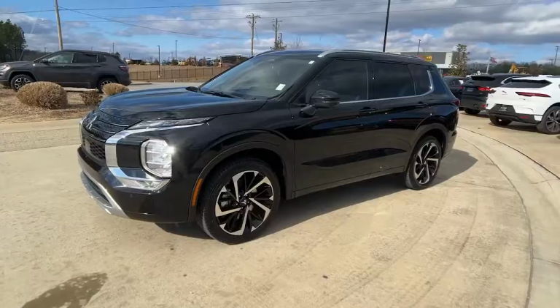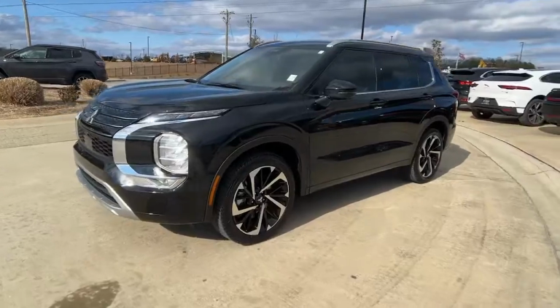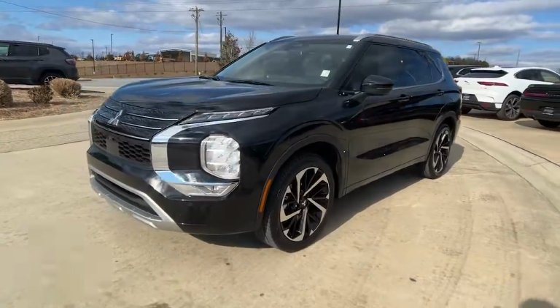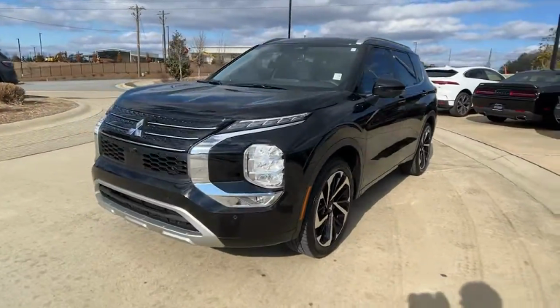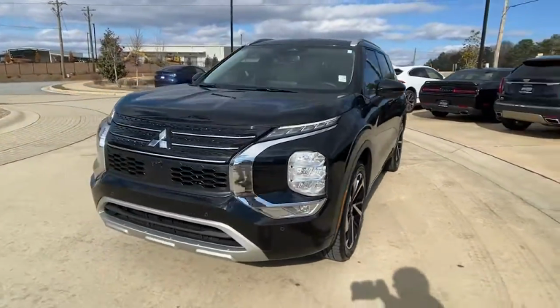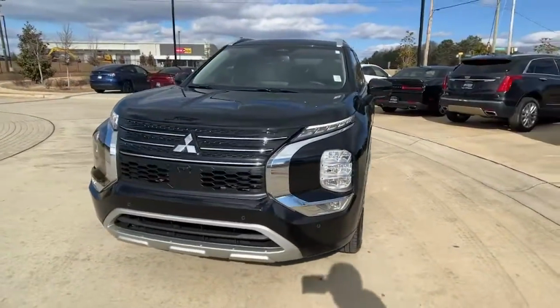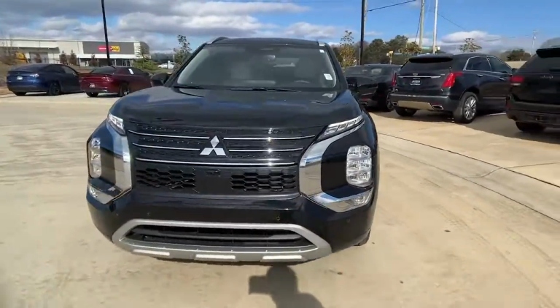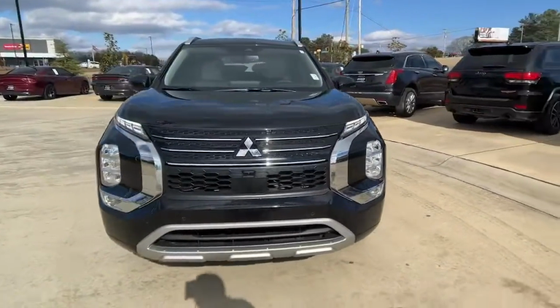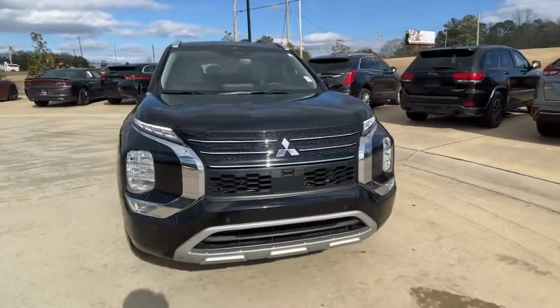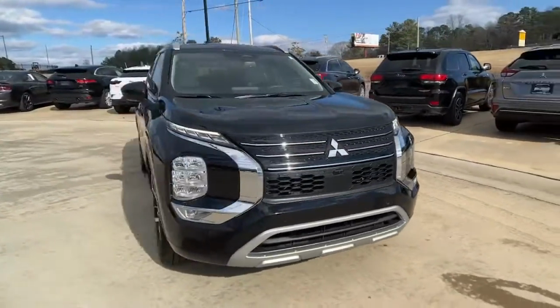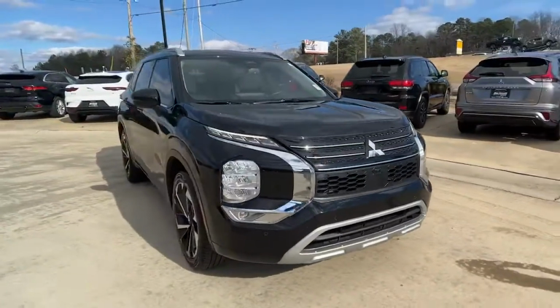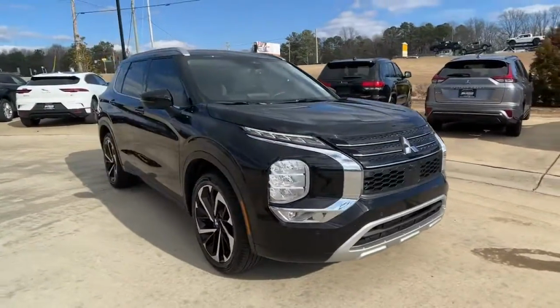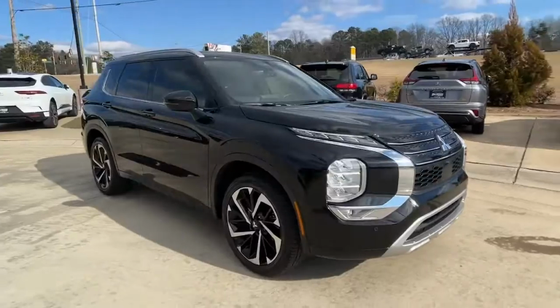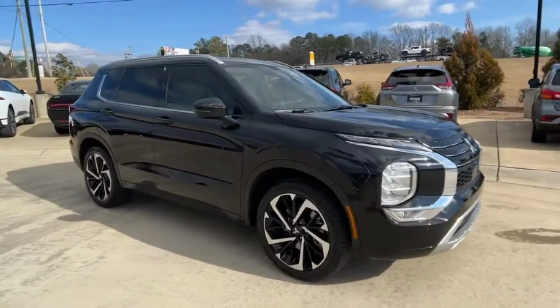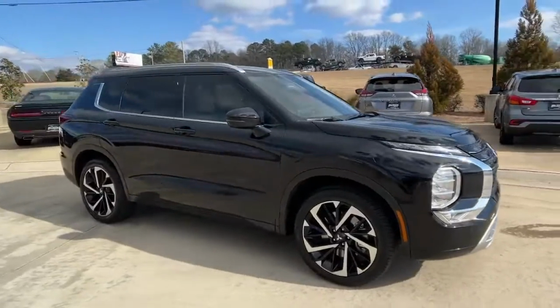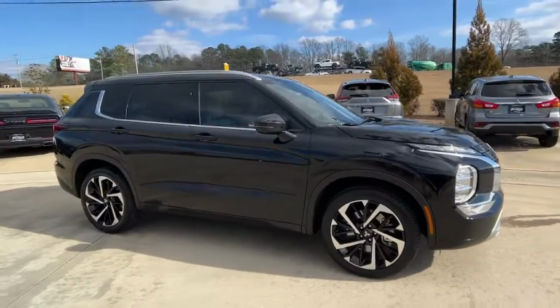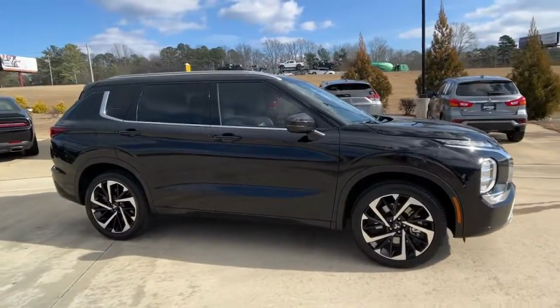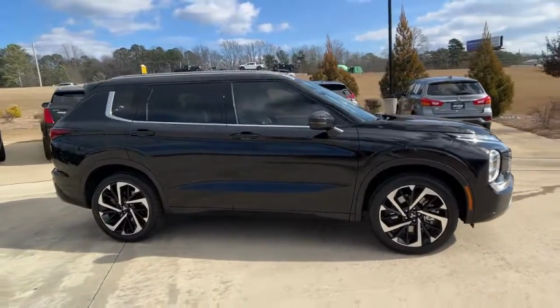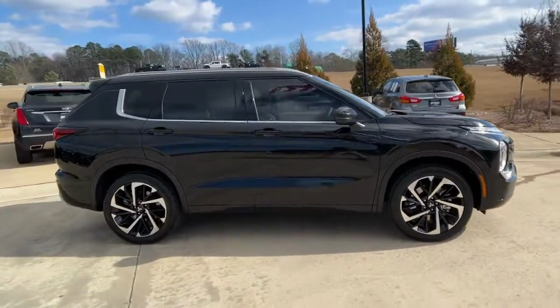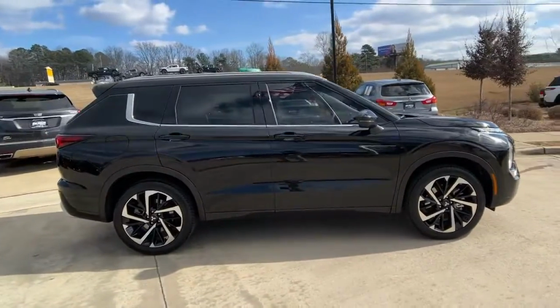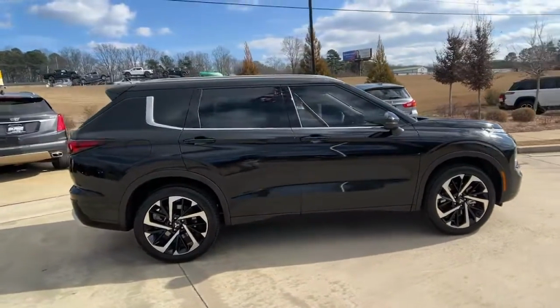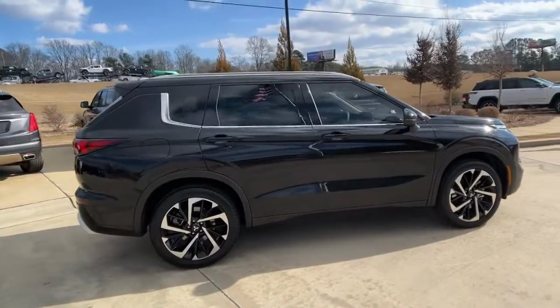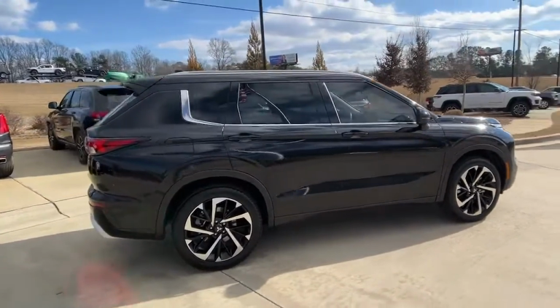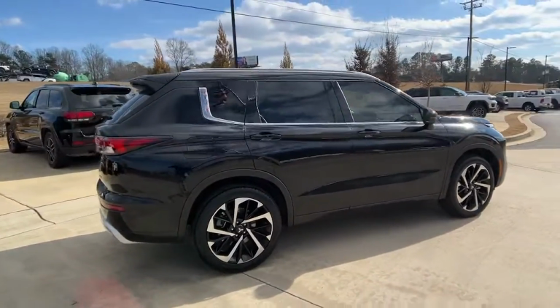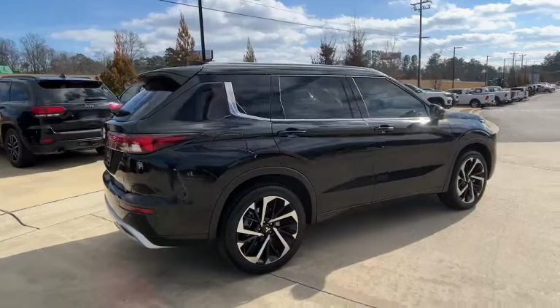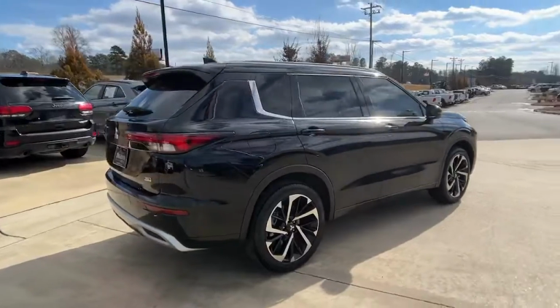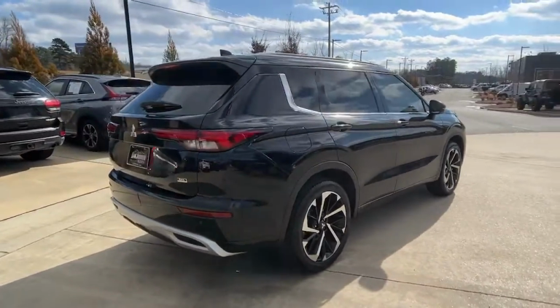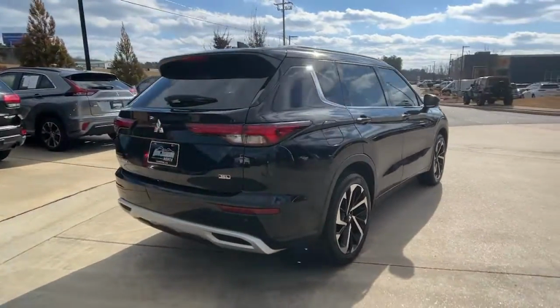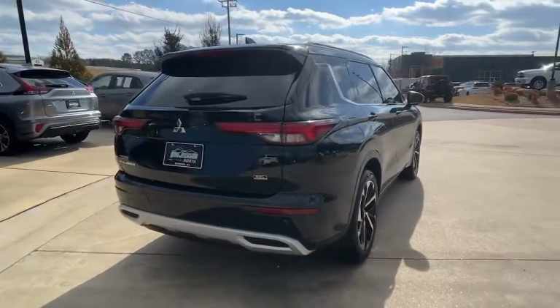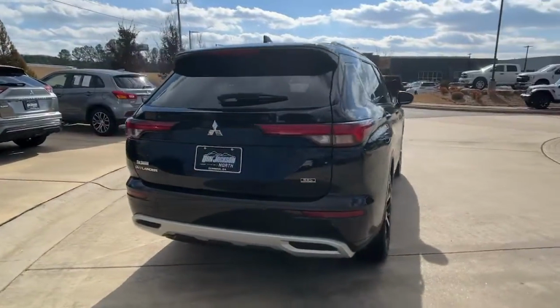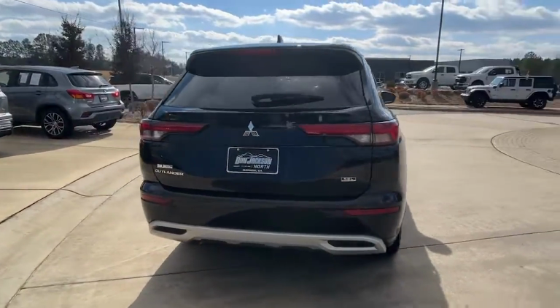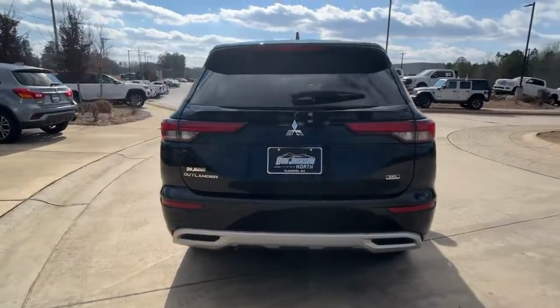Hop into the 2022 Mitsubishi Outlander. This vehicle is an outstanding buy with fewer than 10,000 miles on the odometer. Here's a family-friendly Outlander designed with your lifestyle in mind.